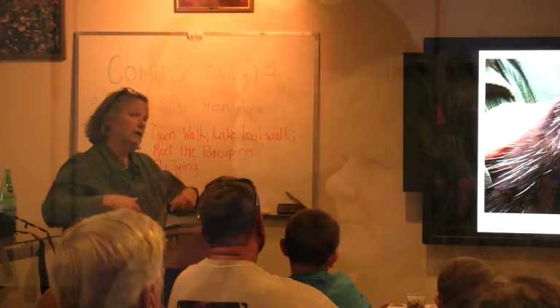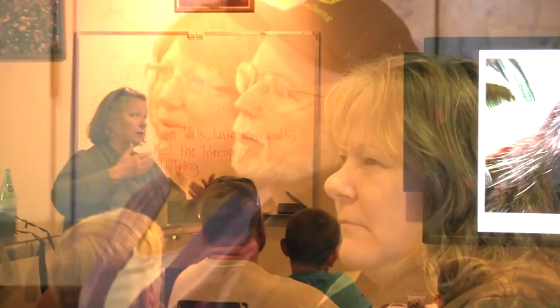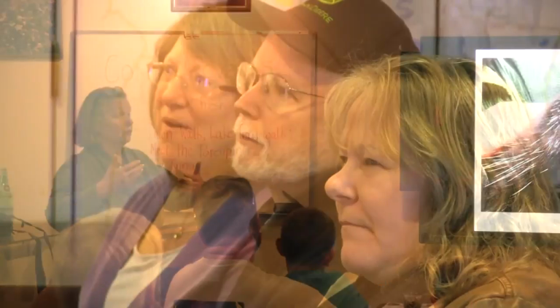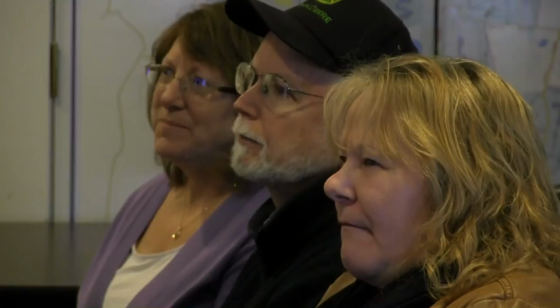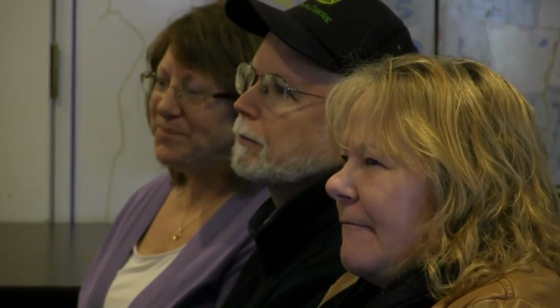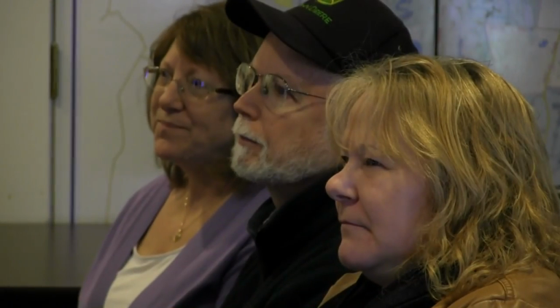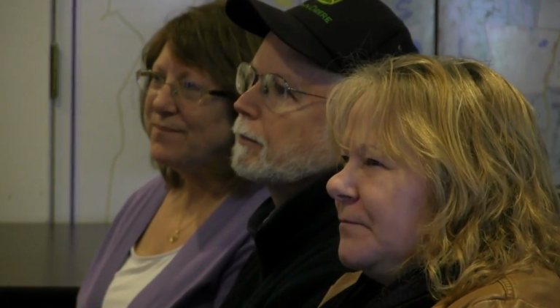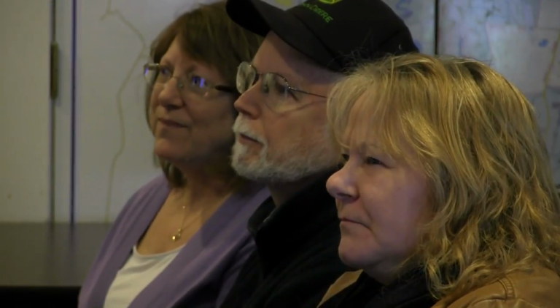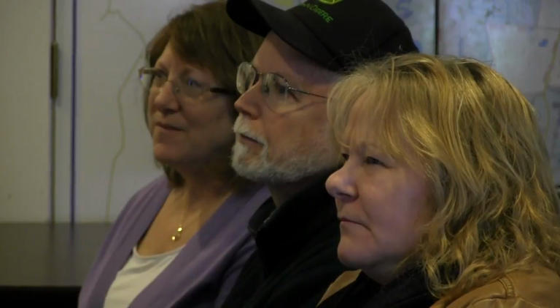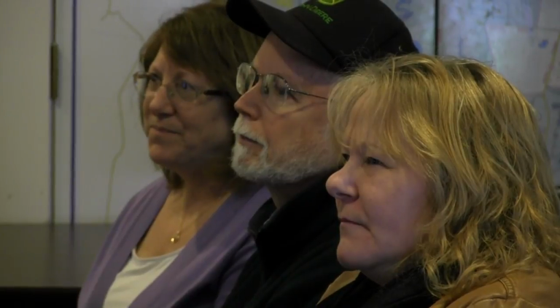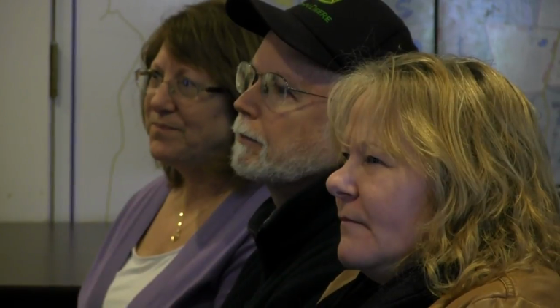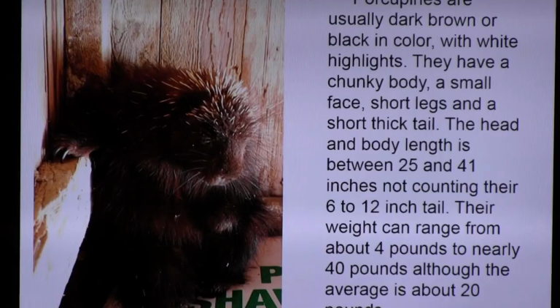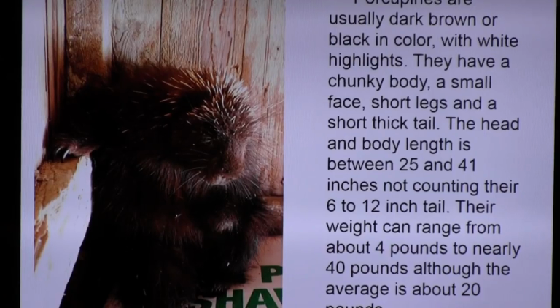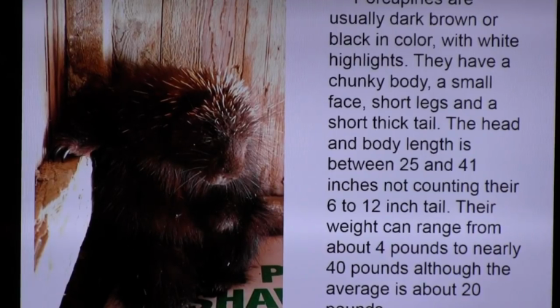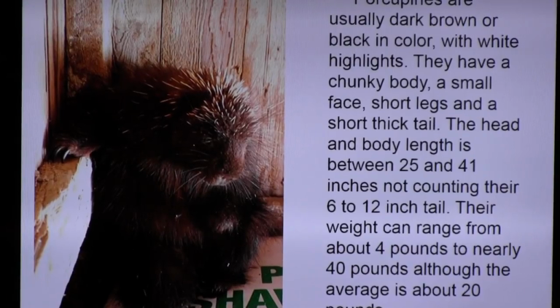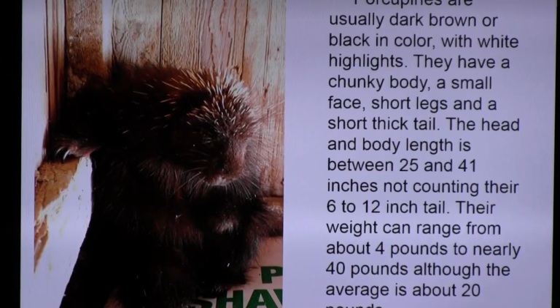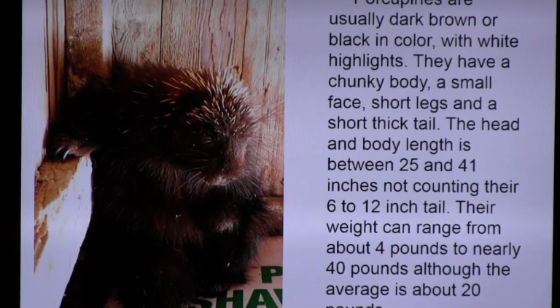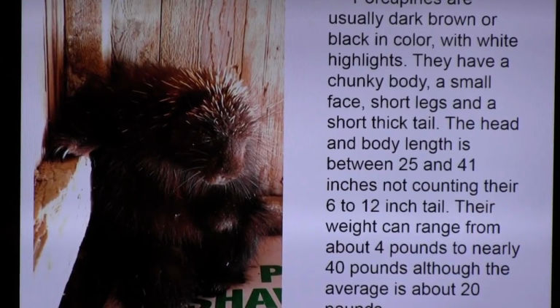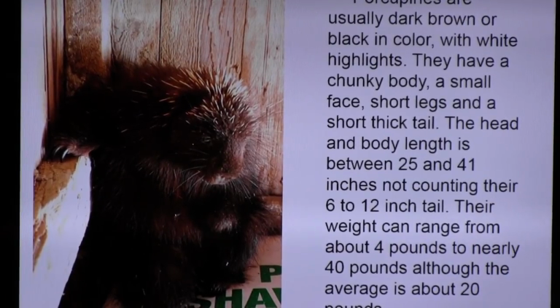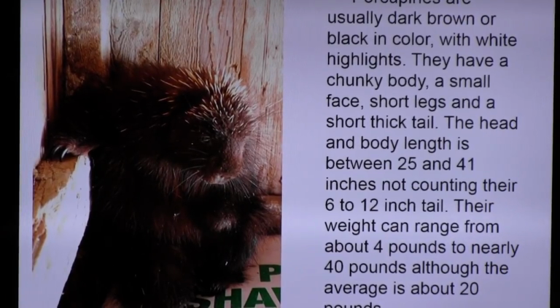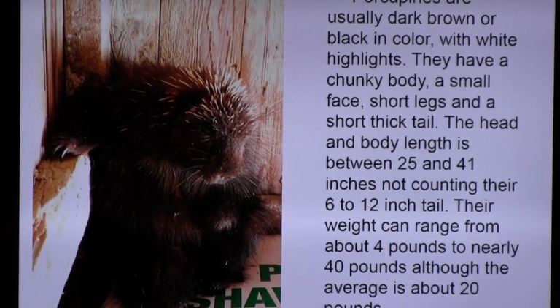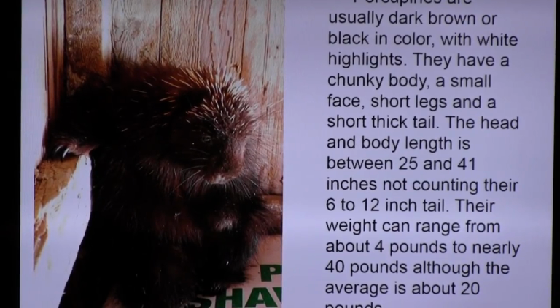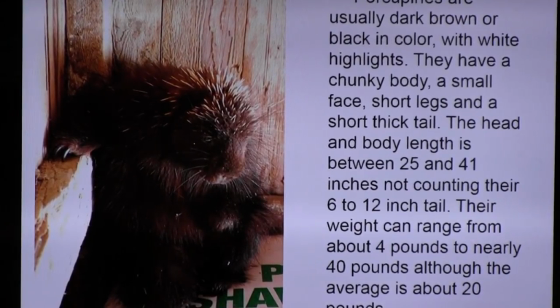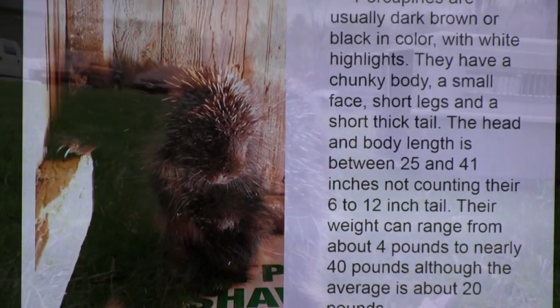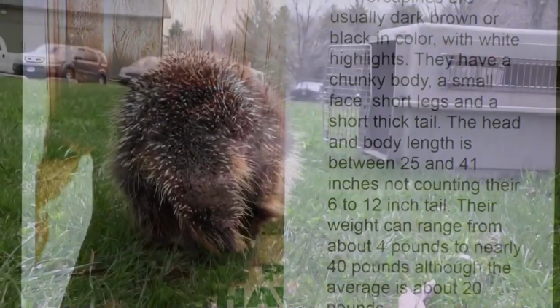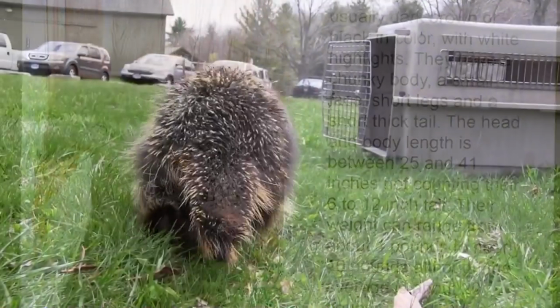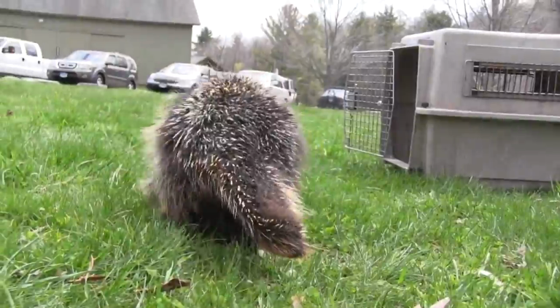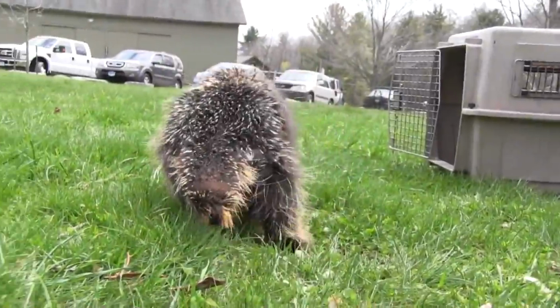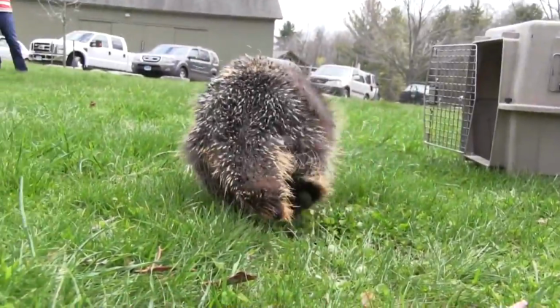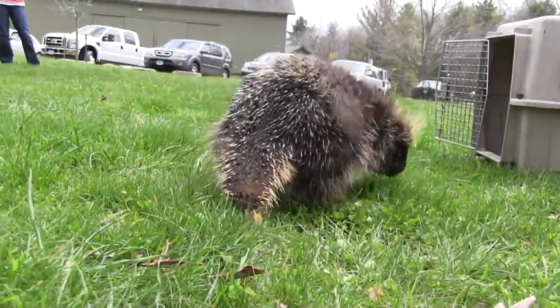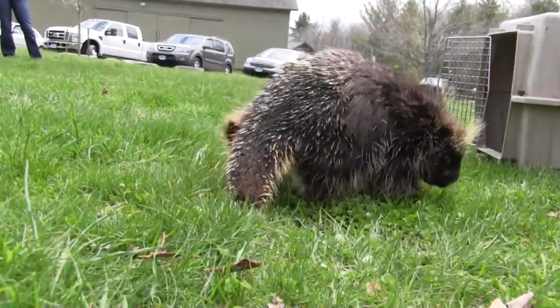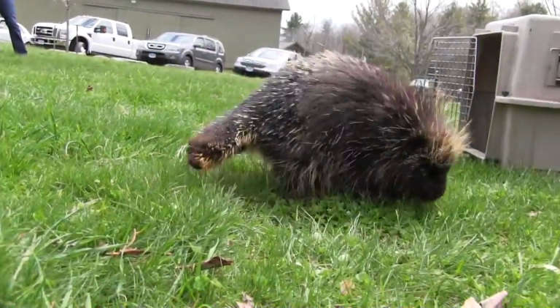The underbelly with no quills makes it a very vulnerable place for a porcupine. If it gets tipped over, some bad things can happen. They have a big chunky body, a small face, short legs, and a short thick tail.